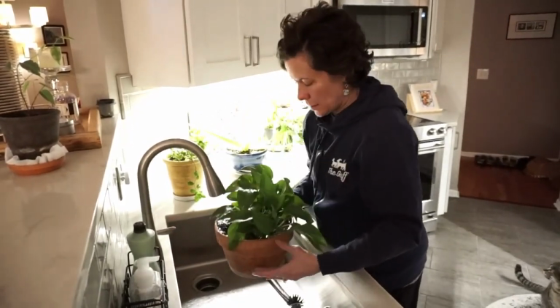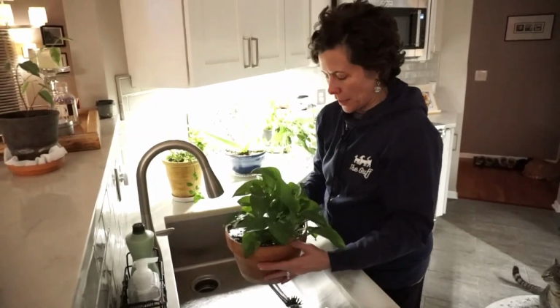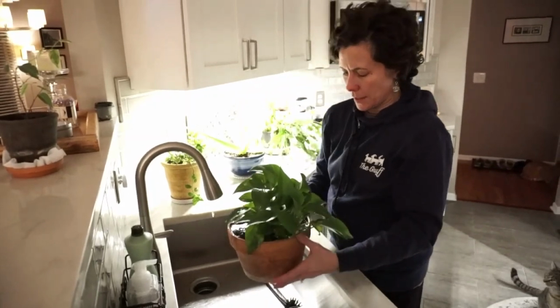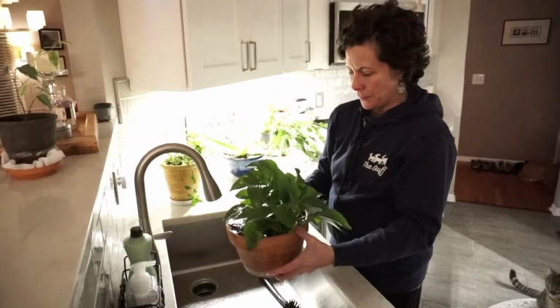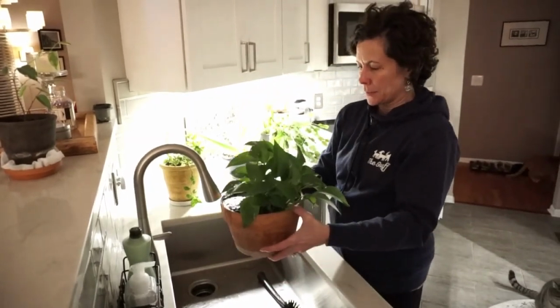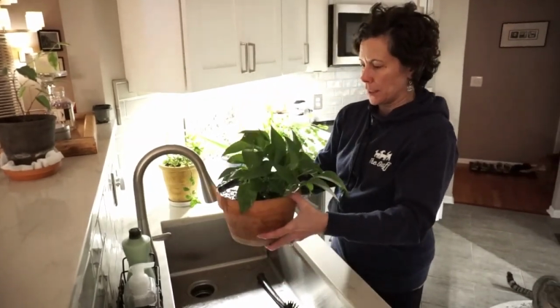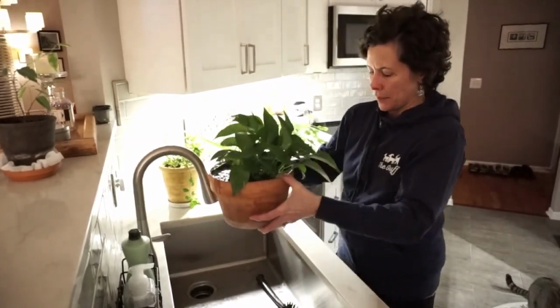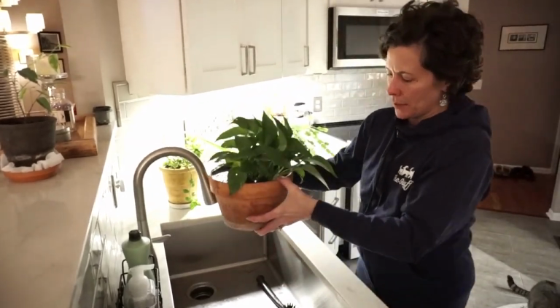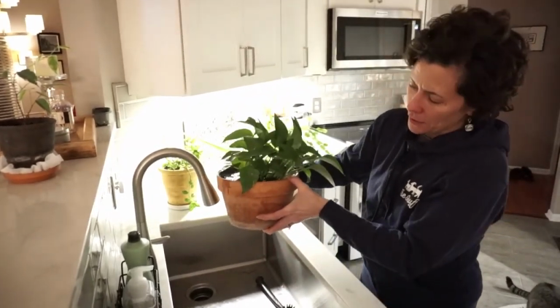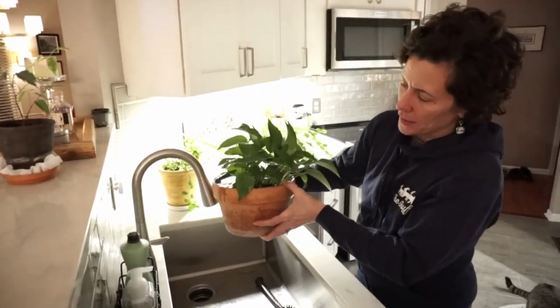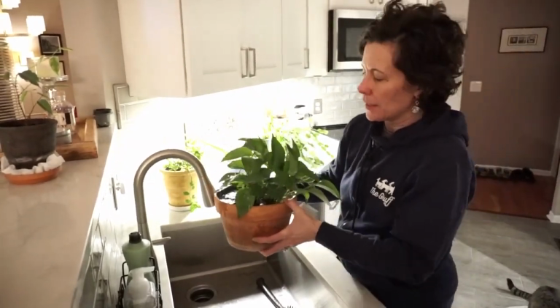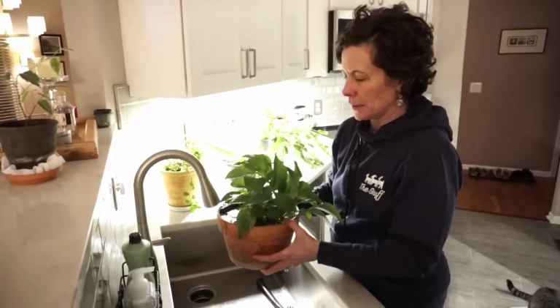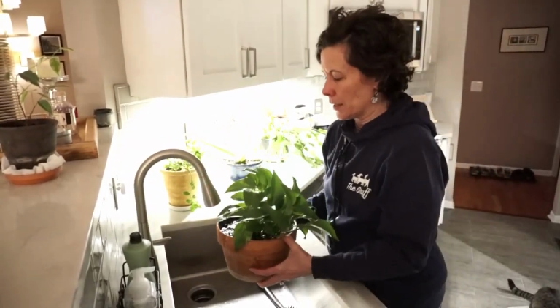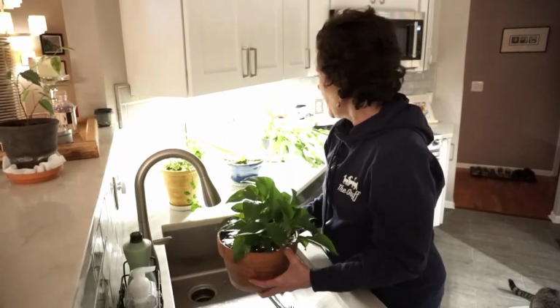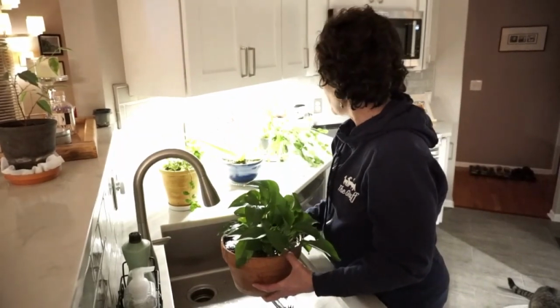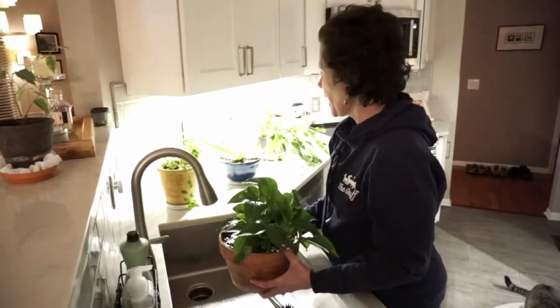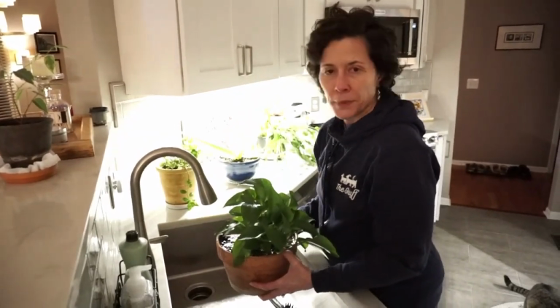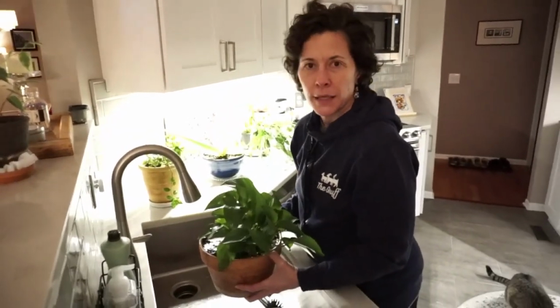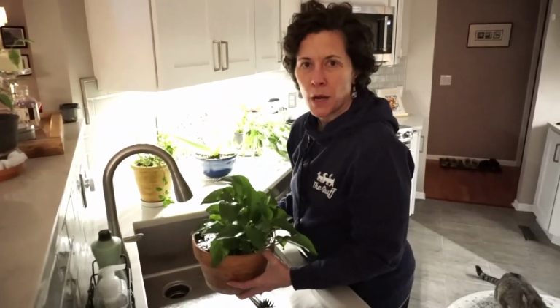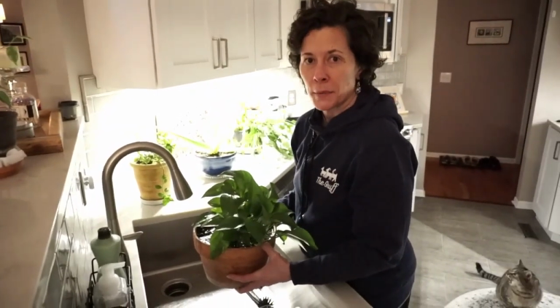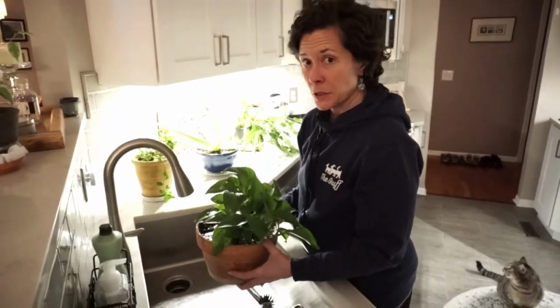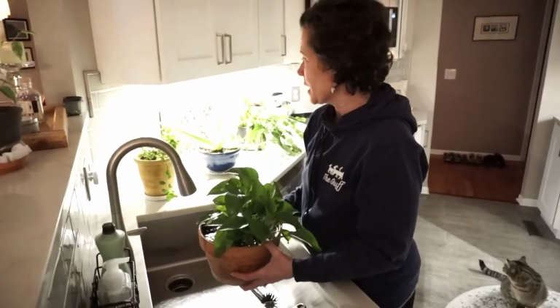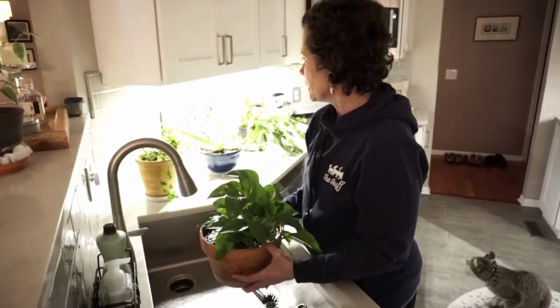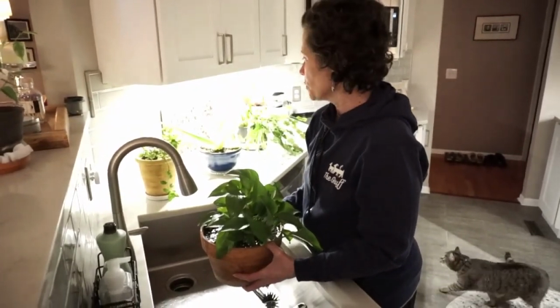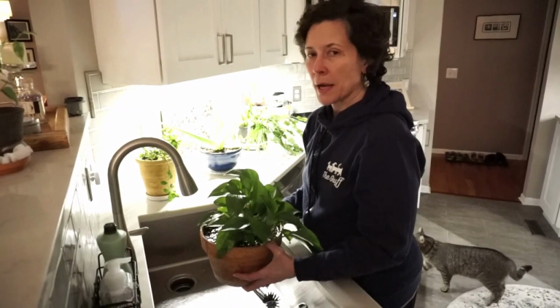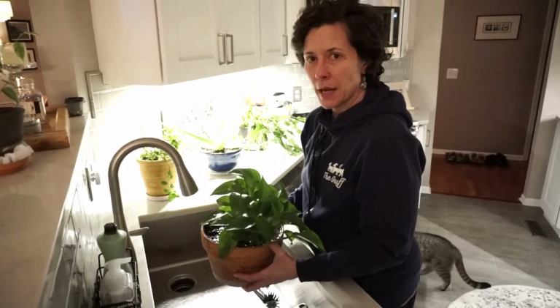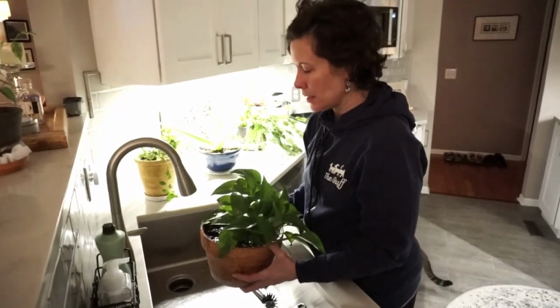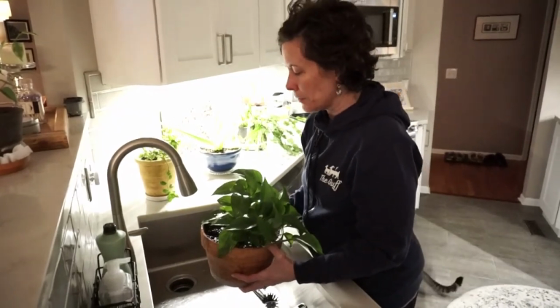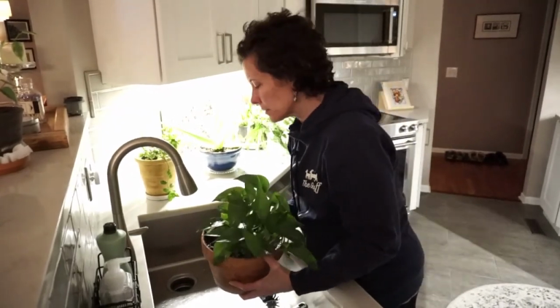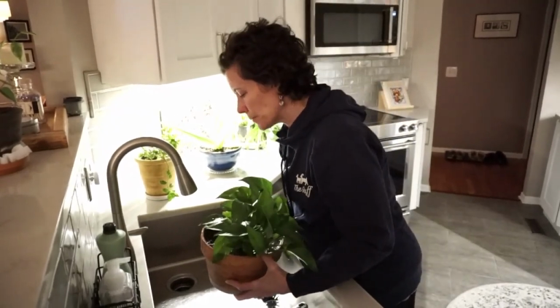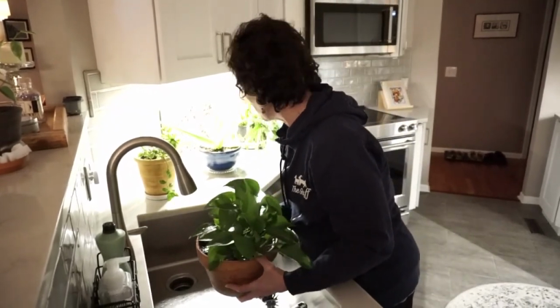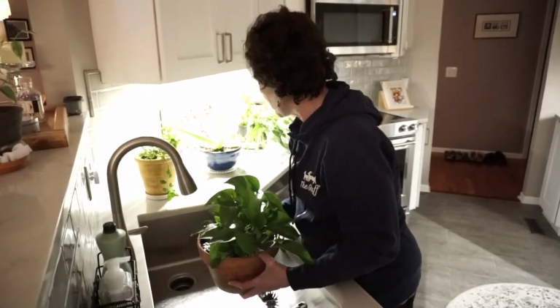I find that my plants in particular like that better. I think there are some plants that like their leaves wet. I know the aloe plant likes to be watered from the center without too much water outside of the center of the plant, so it just depends on the plant.